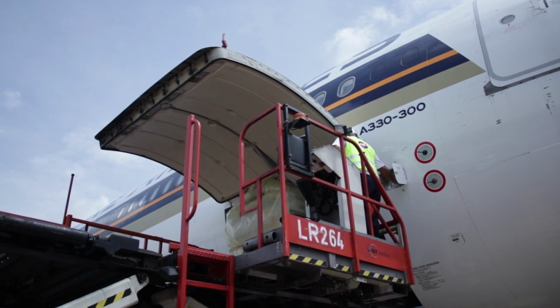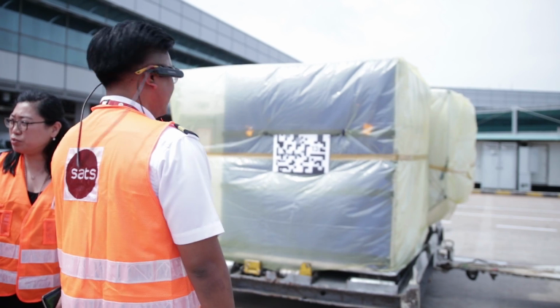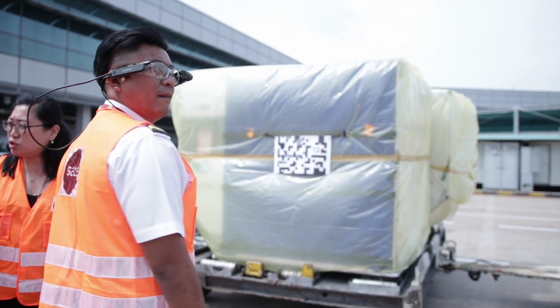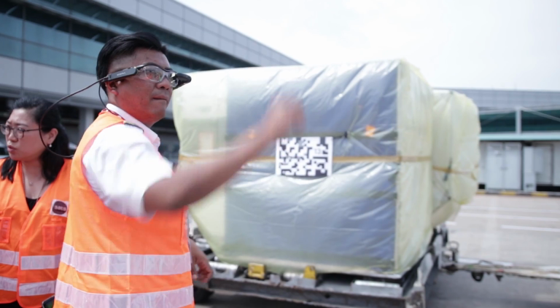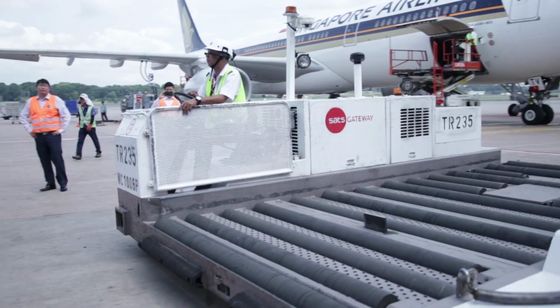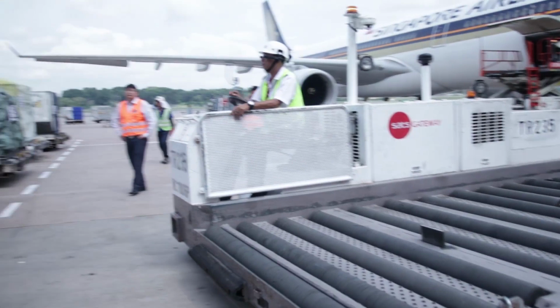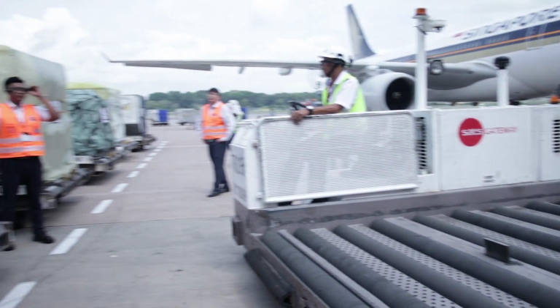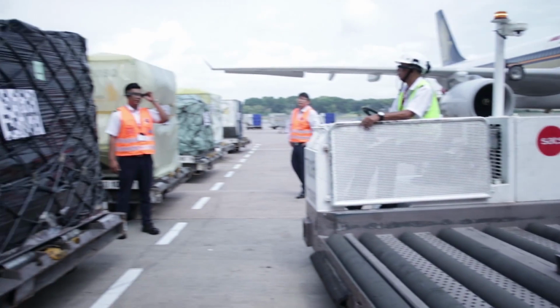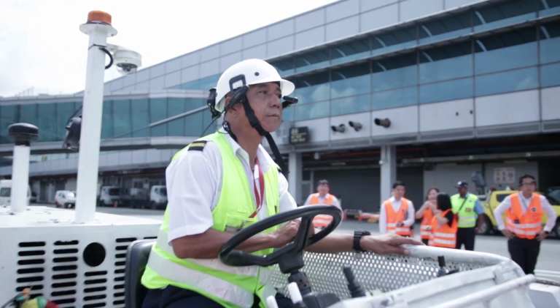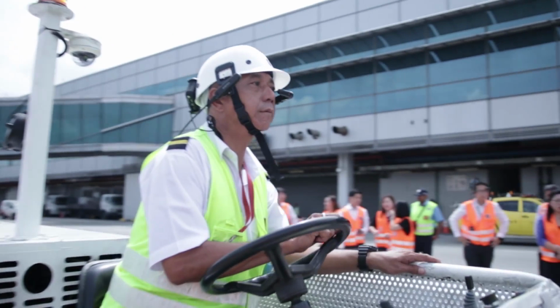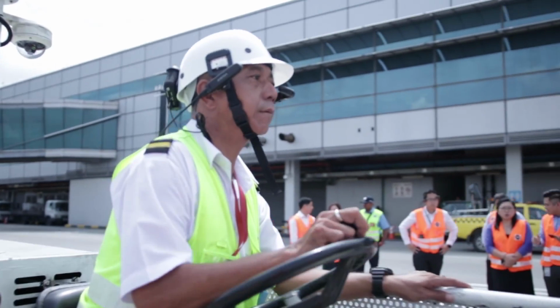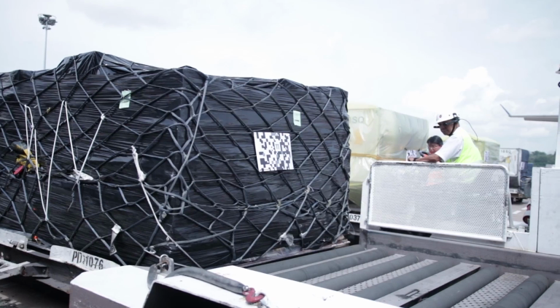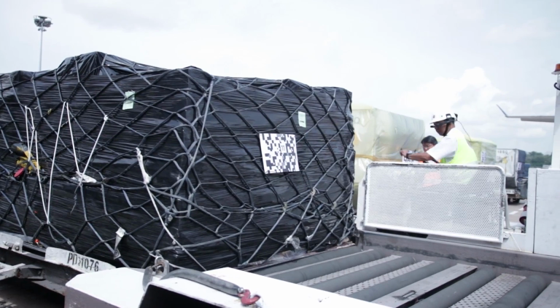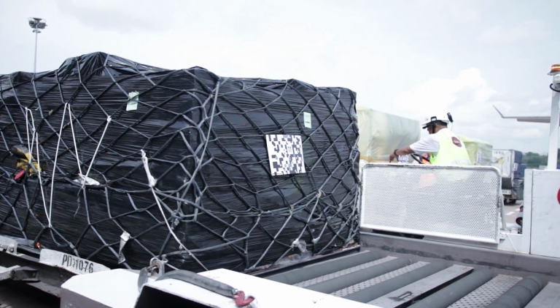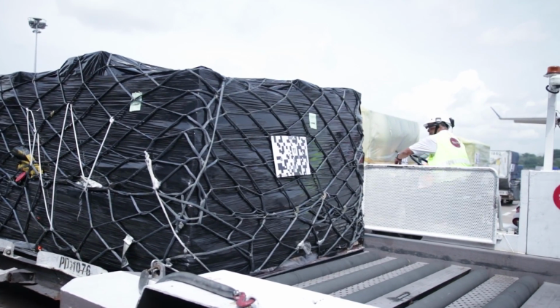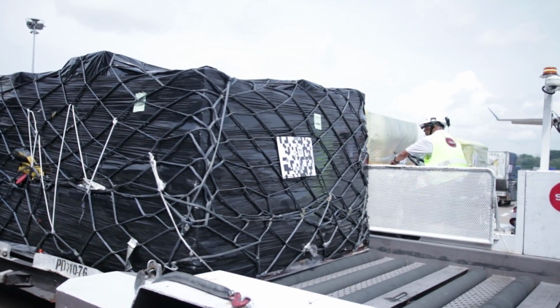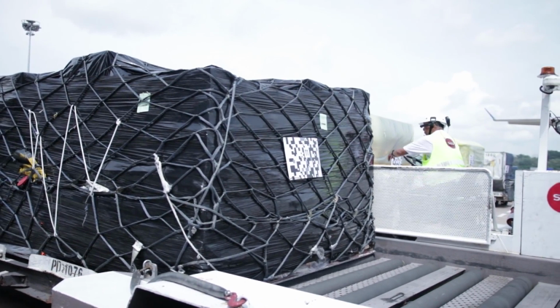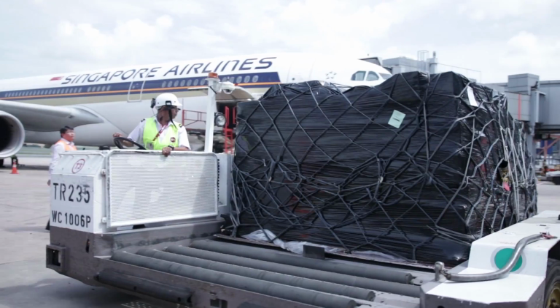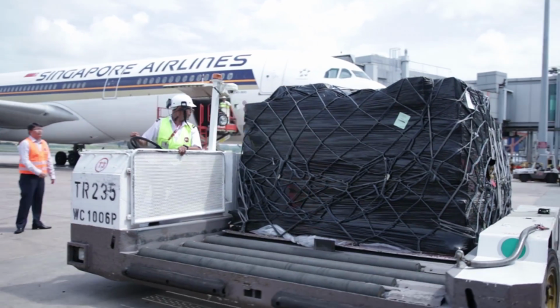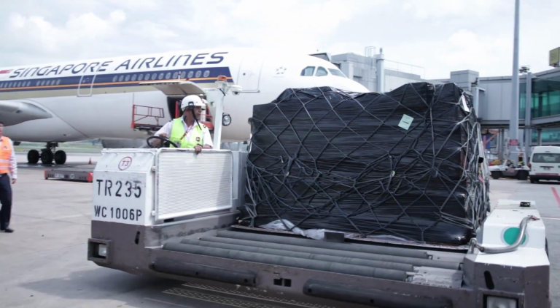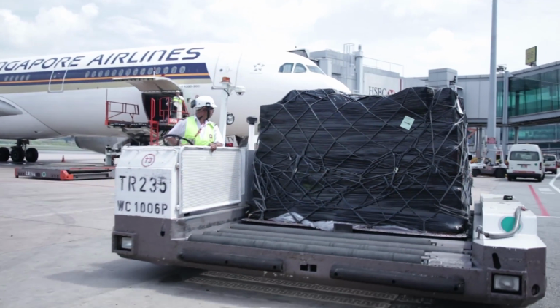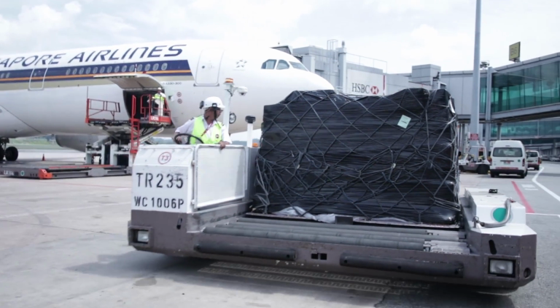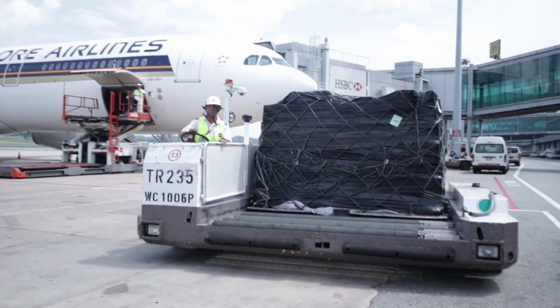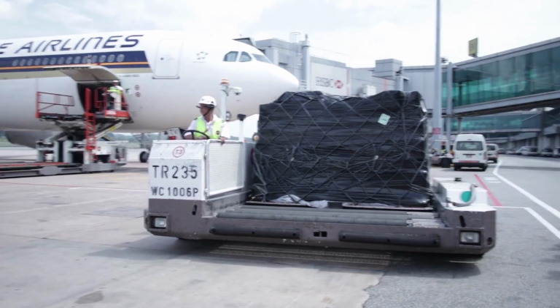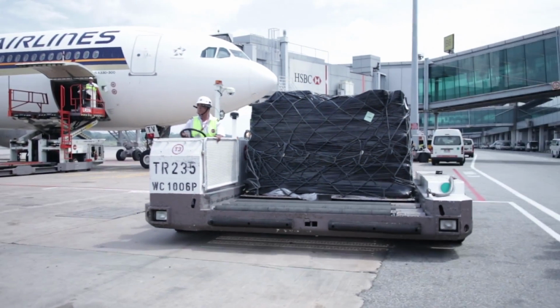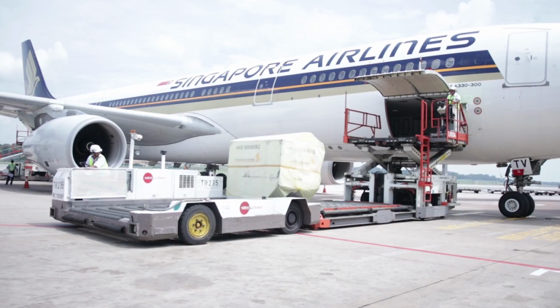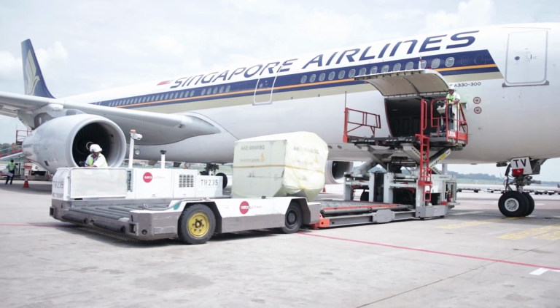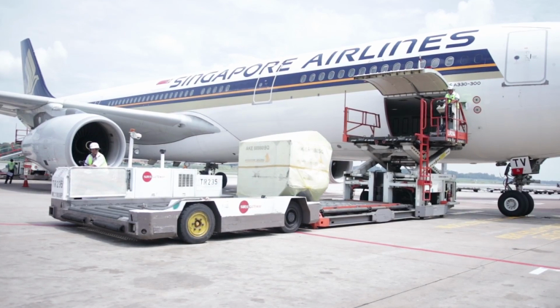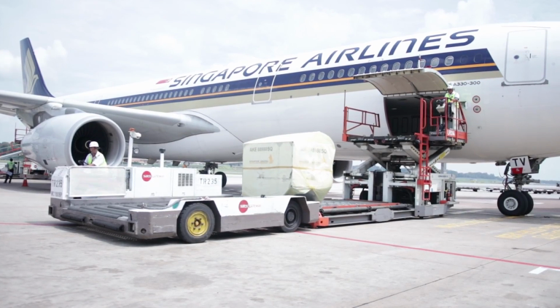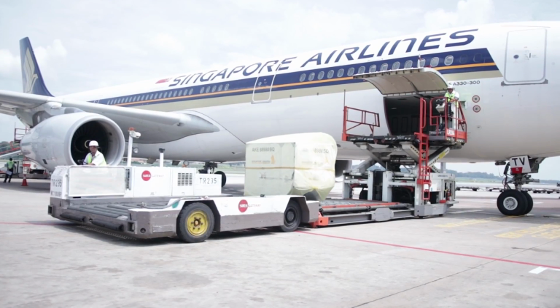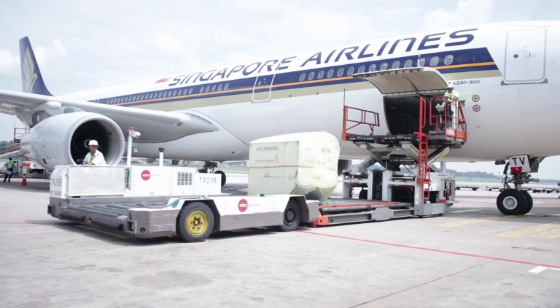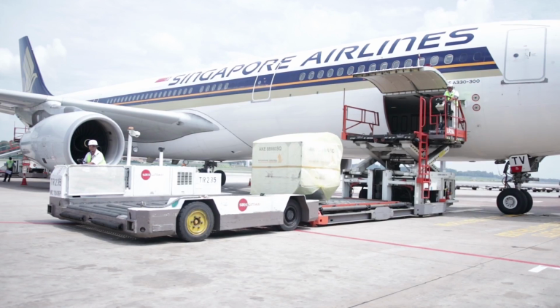The process is not only easier because the handlers don't have to handle paper, but also more efficient. It can shorten loading time by as much as 15 minutes, which can make the difference between a delayed flight catching up to the schedule or missing it.